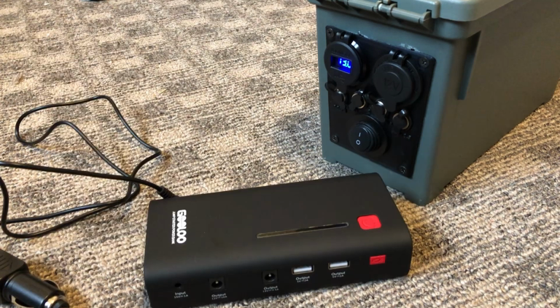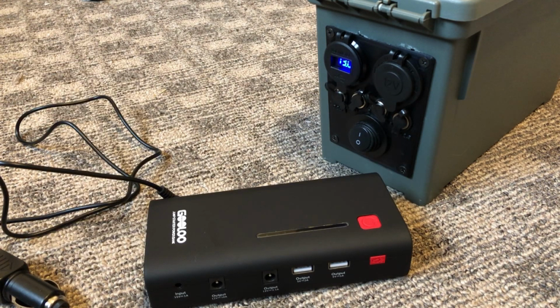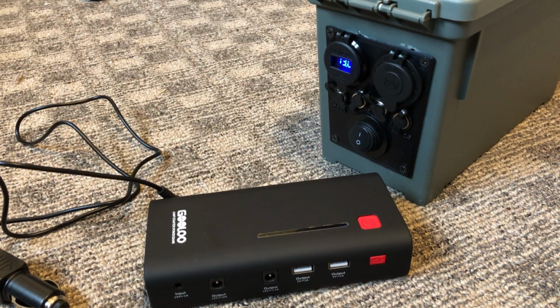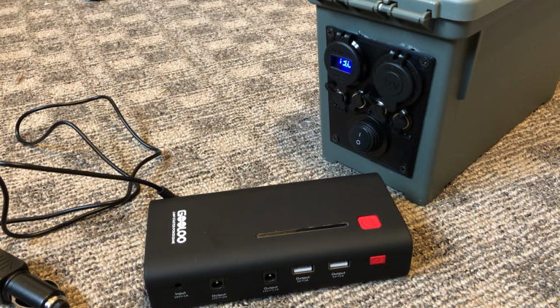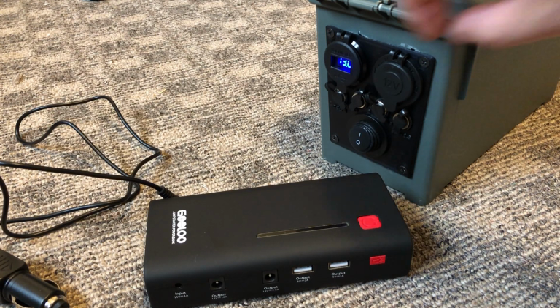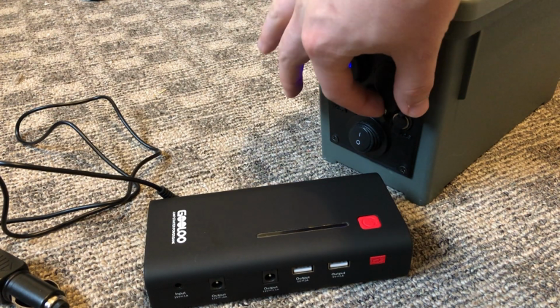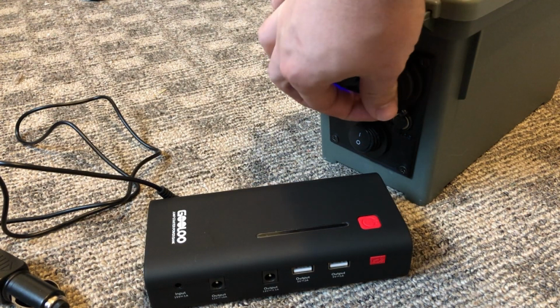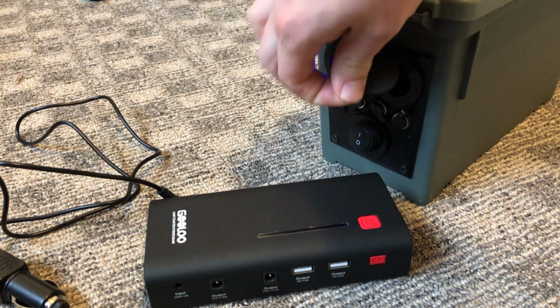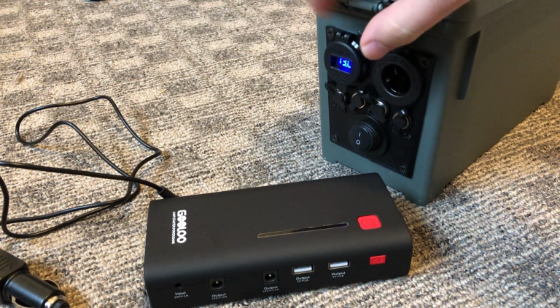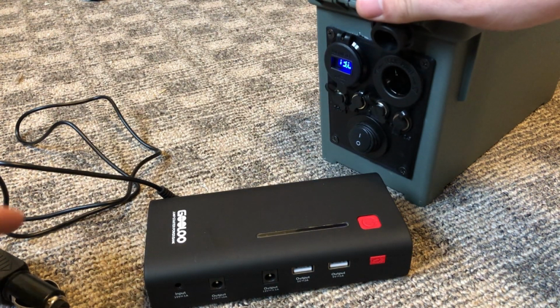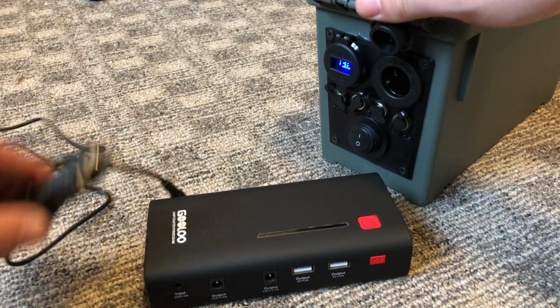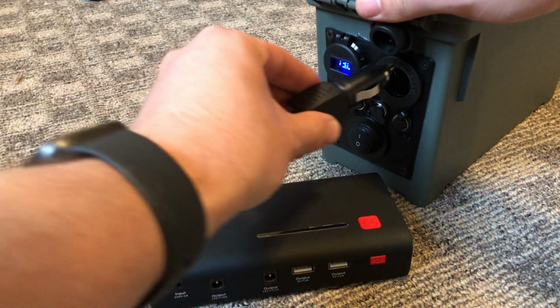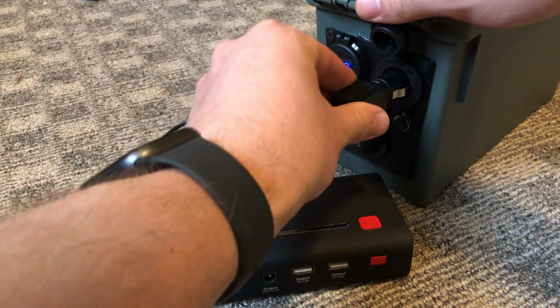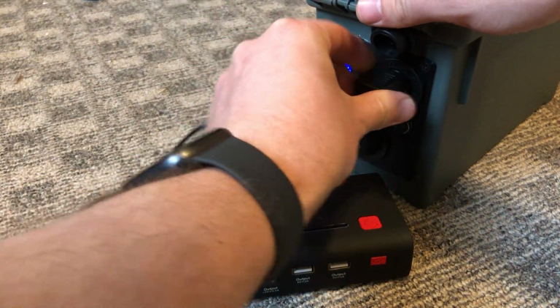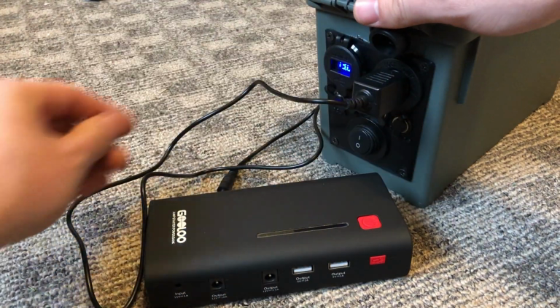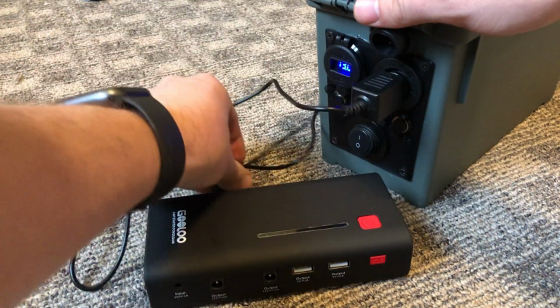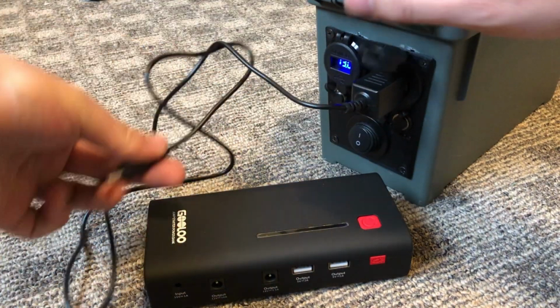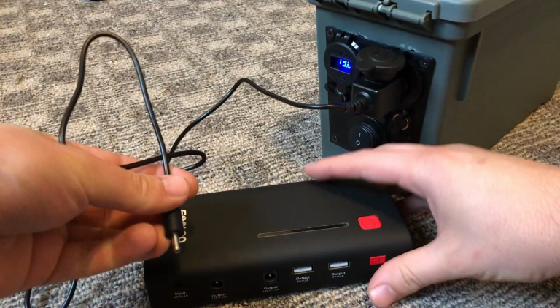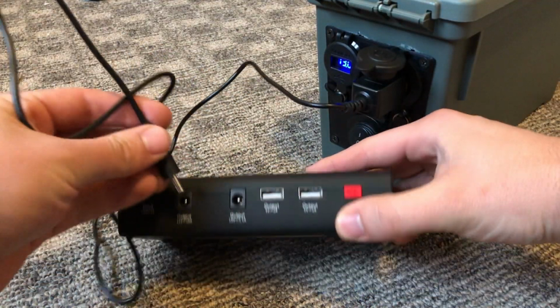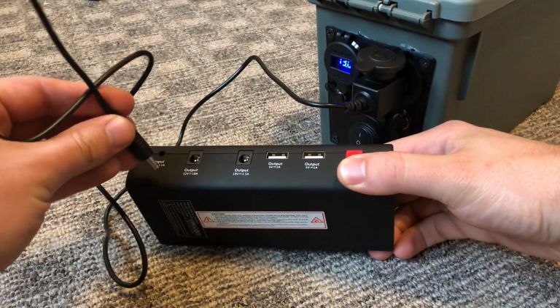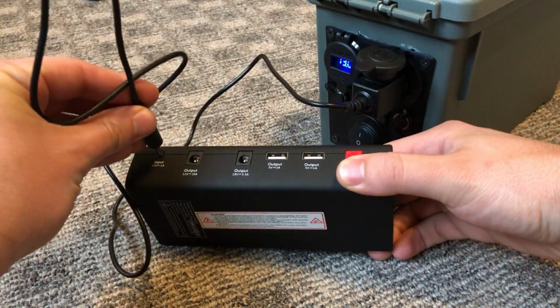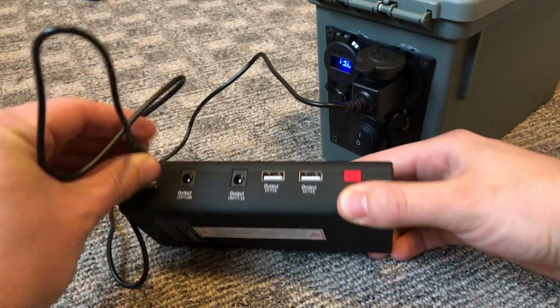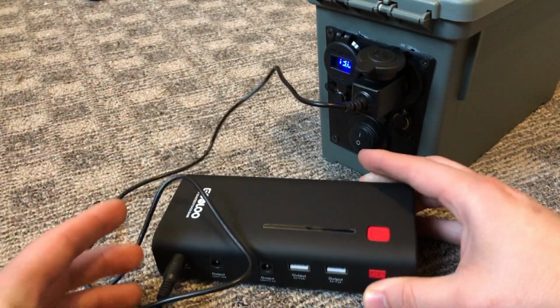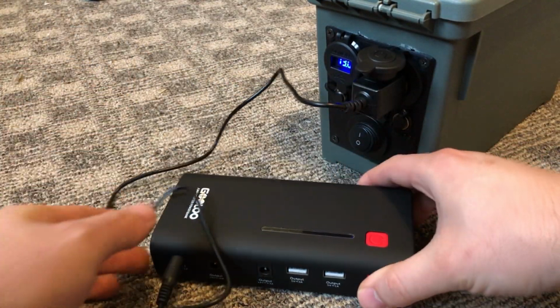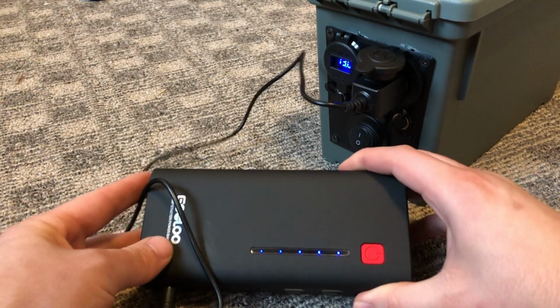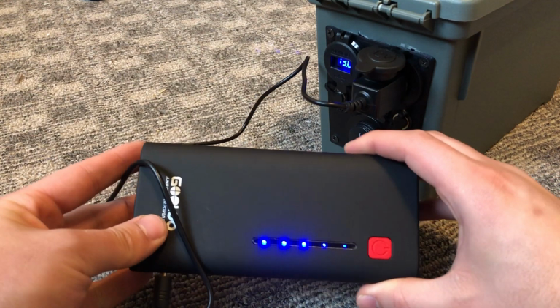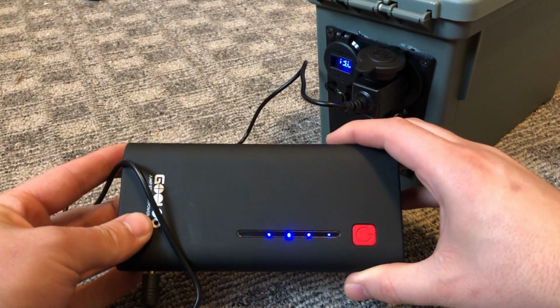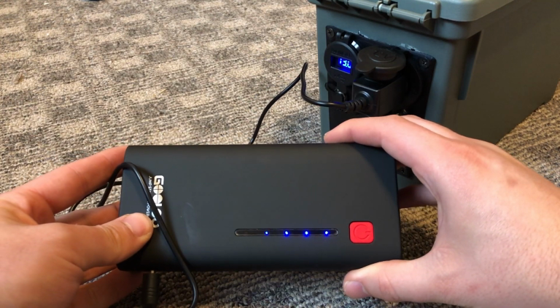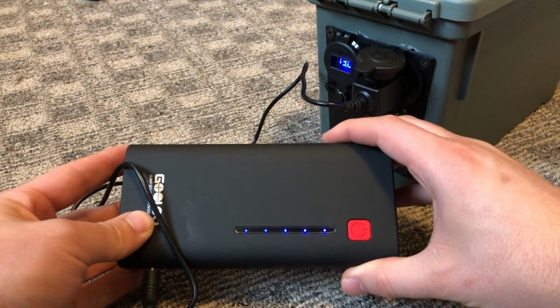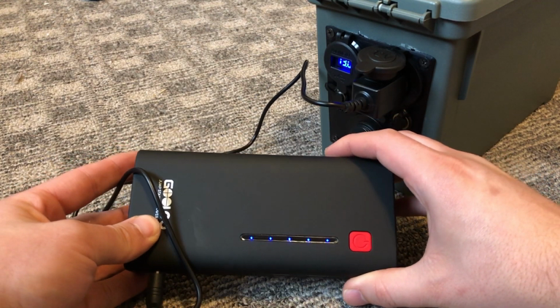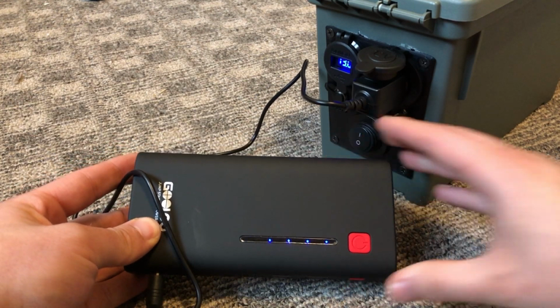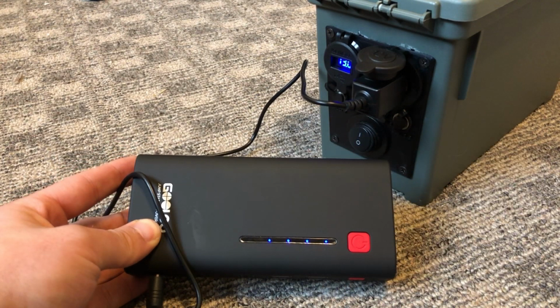This is a lithium jump pack for a car, and the jump pack itself has USB outputs, 18-volt outputs for laptops, and 12-volt outputs — and of course it can start a car too, so this in itself is pretty useful.